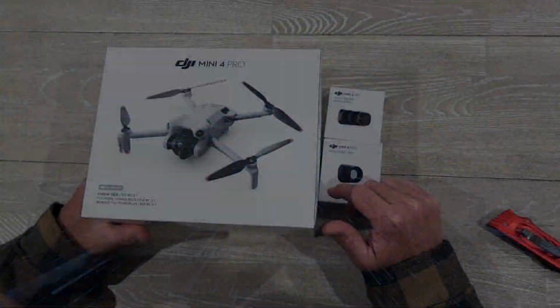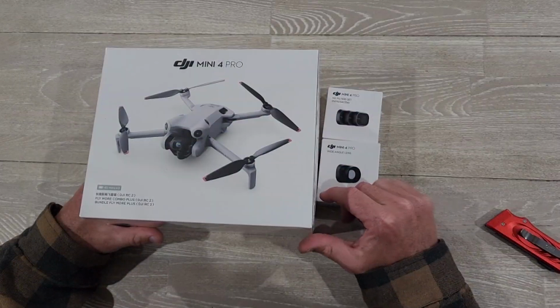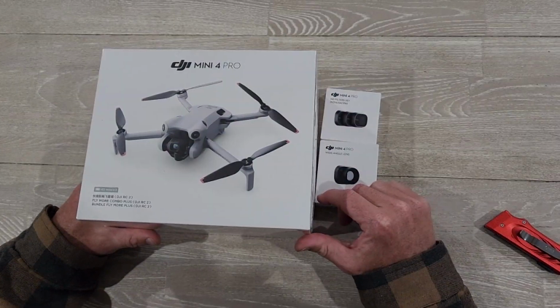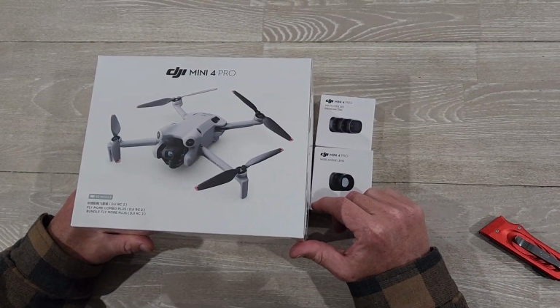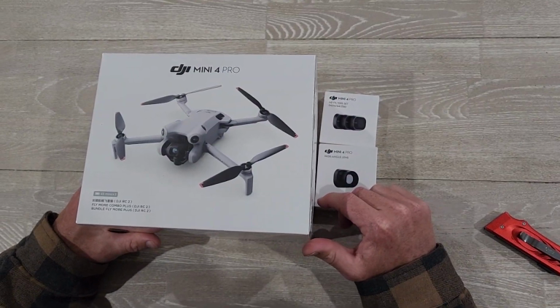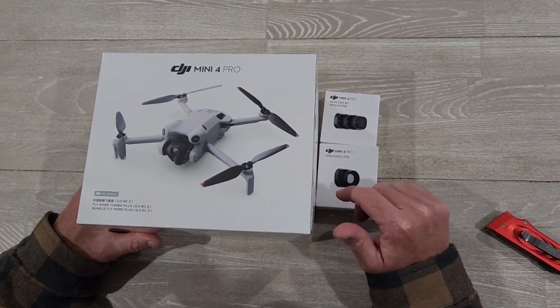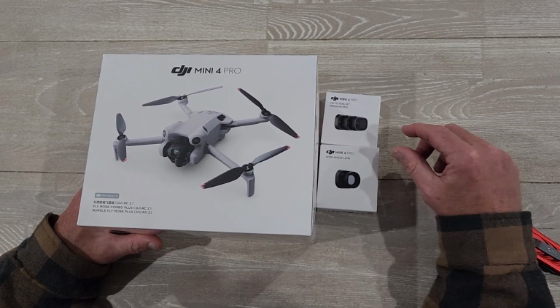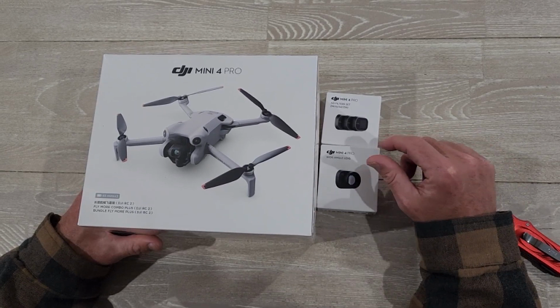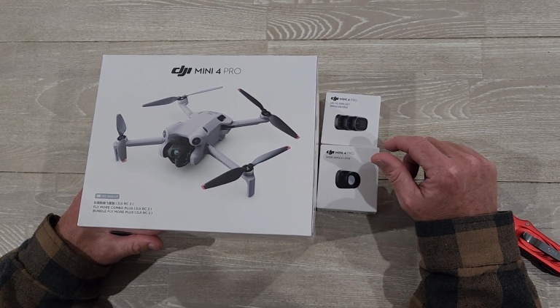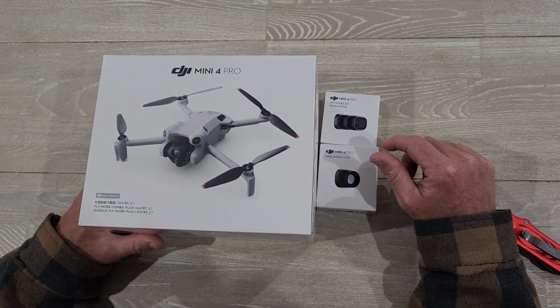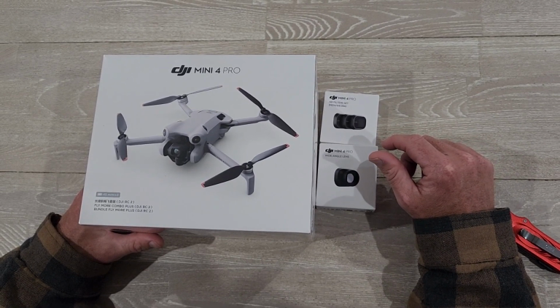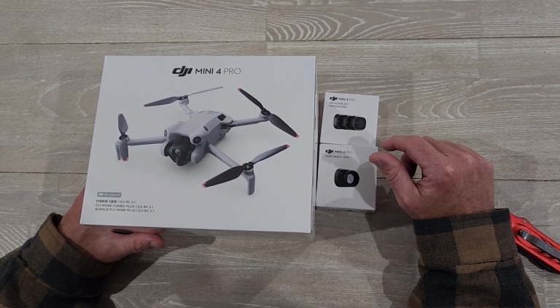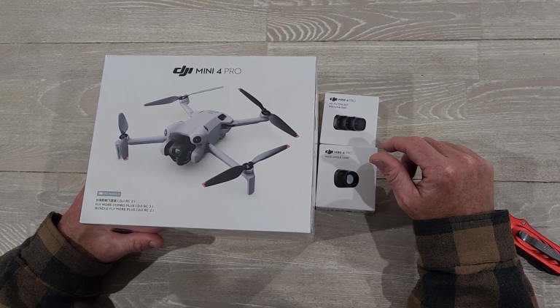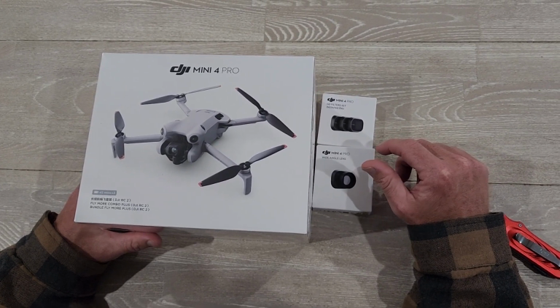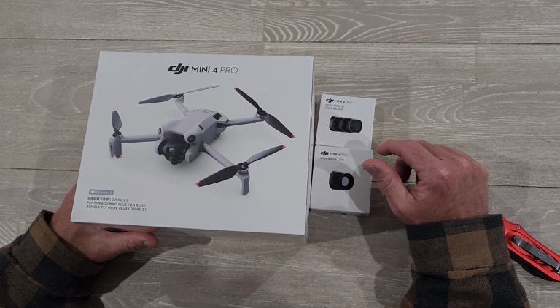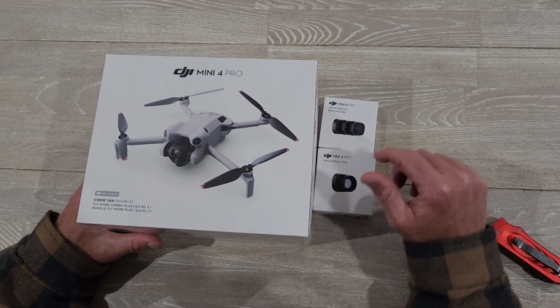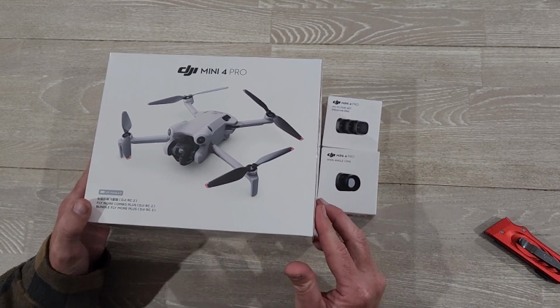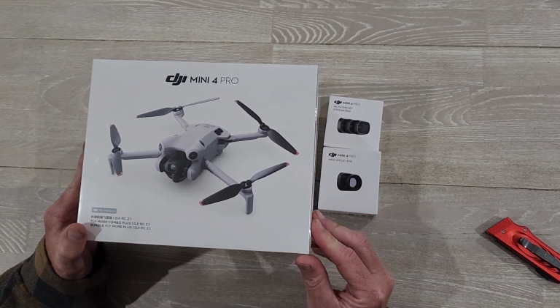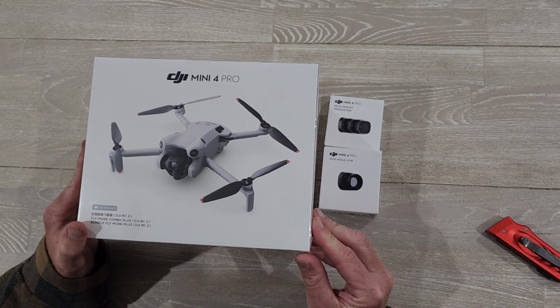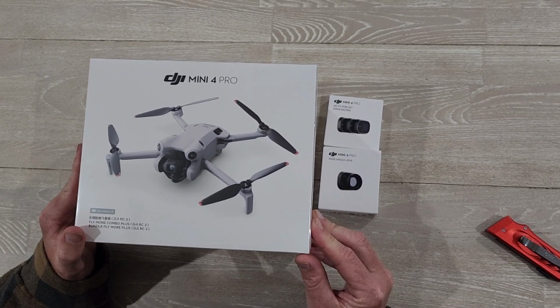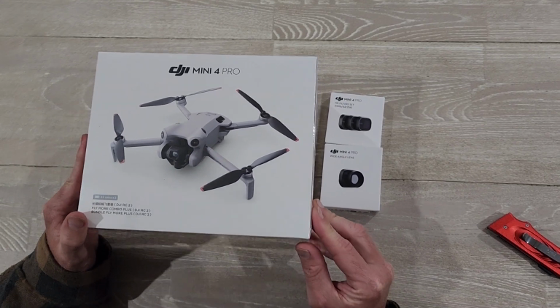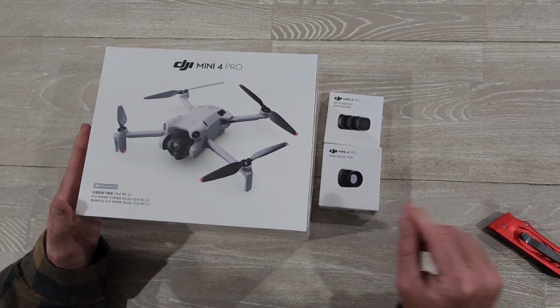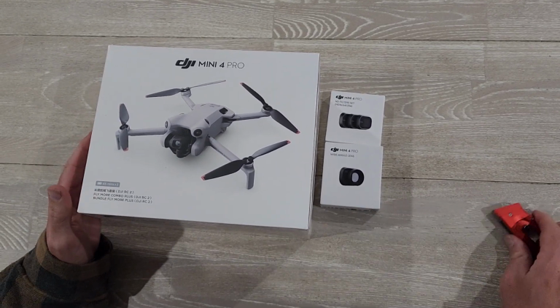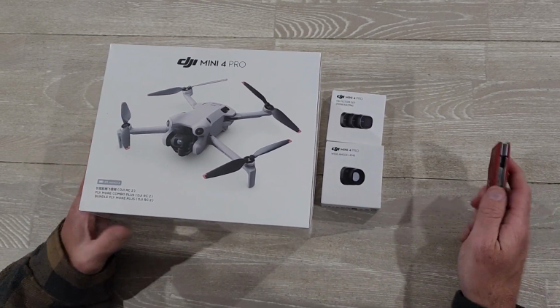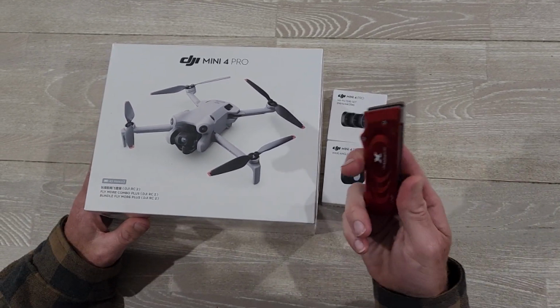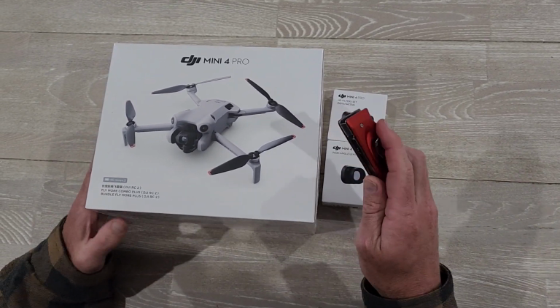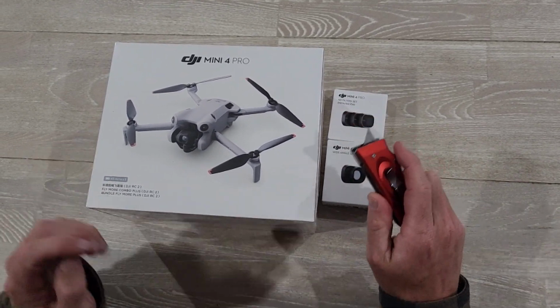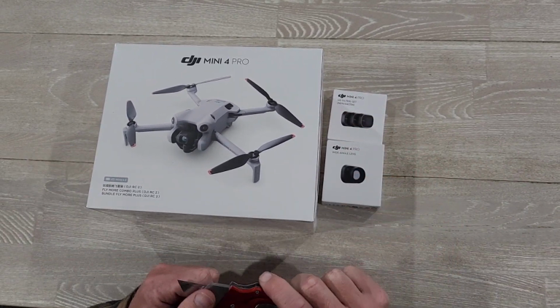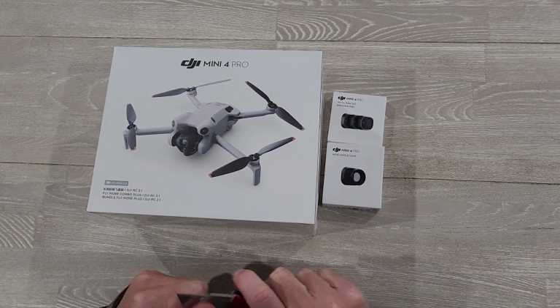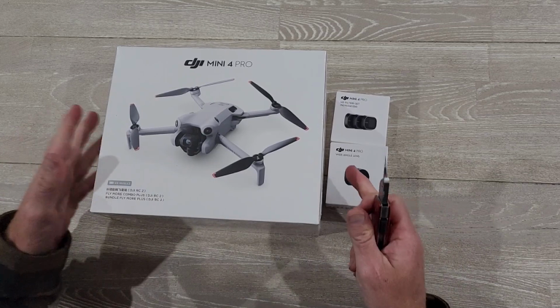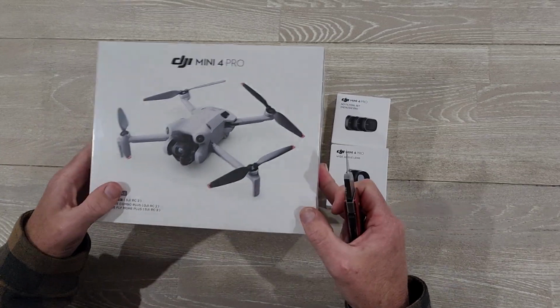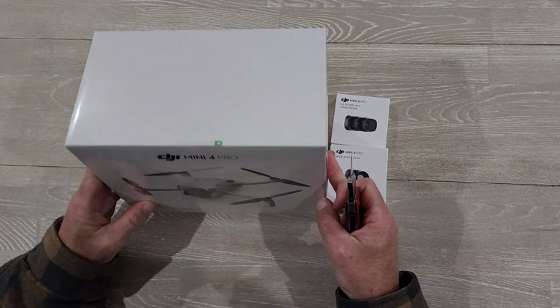G'day humans, Chris Stead here. I've got an unboxing for you. This is the DJI Mini 4 Pro, which is just about to be announced shortly after I film this. I've got my old mate Stanley here, he's going to help me. Let's dive in.